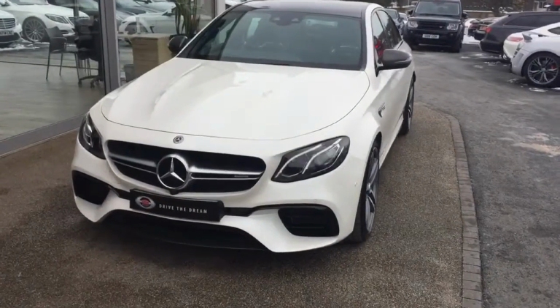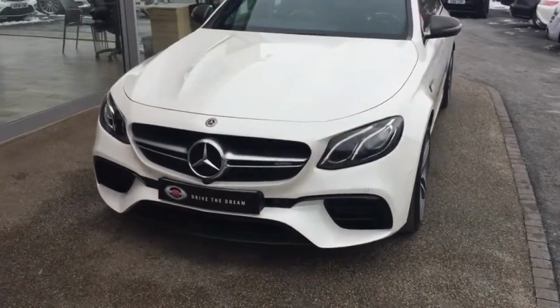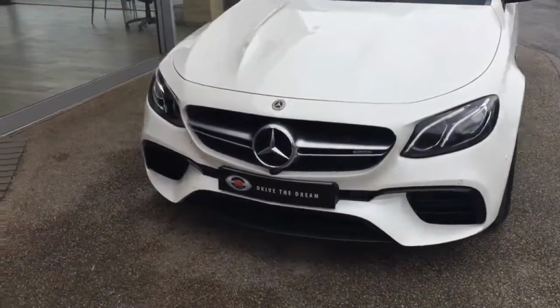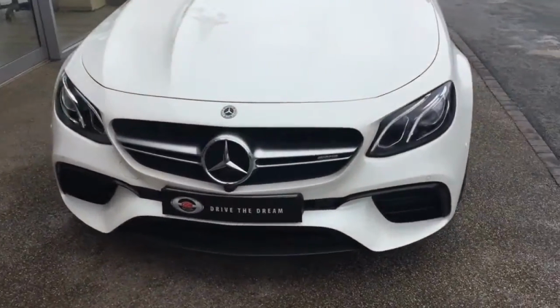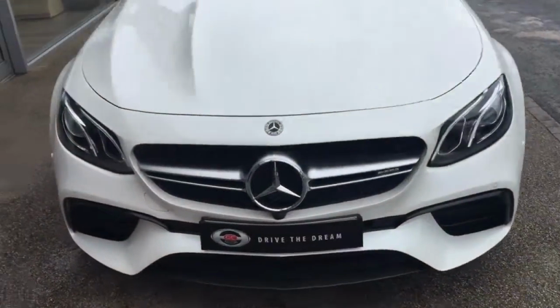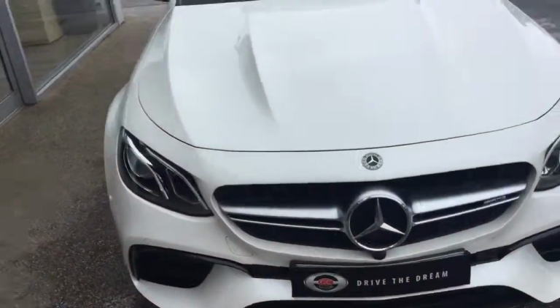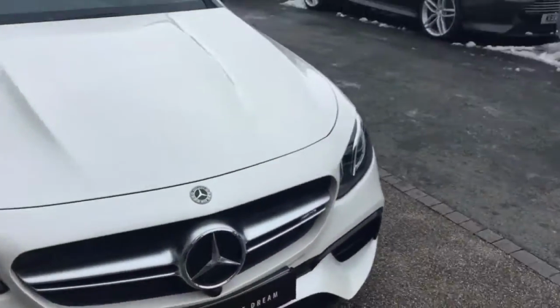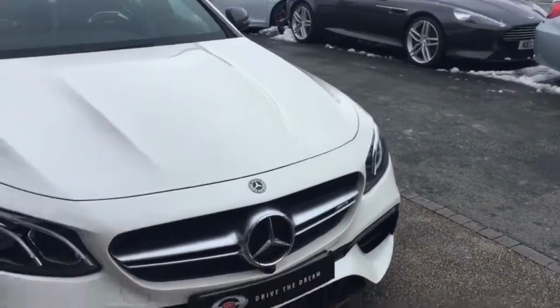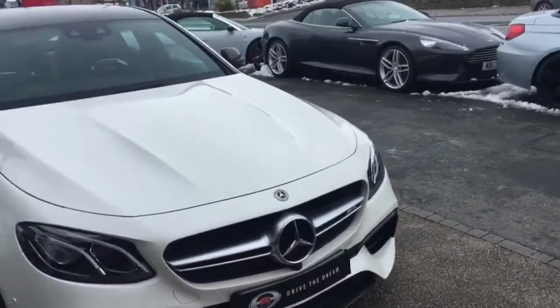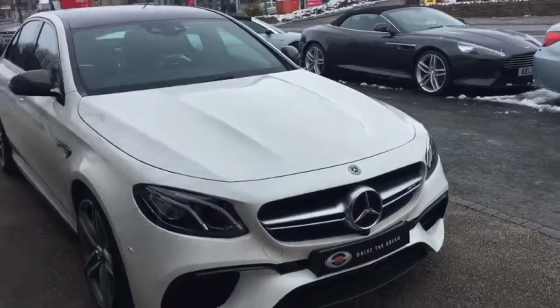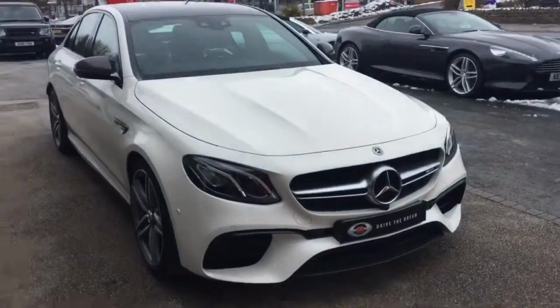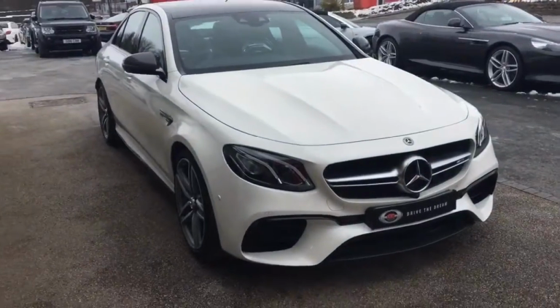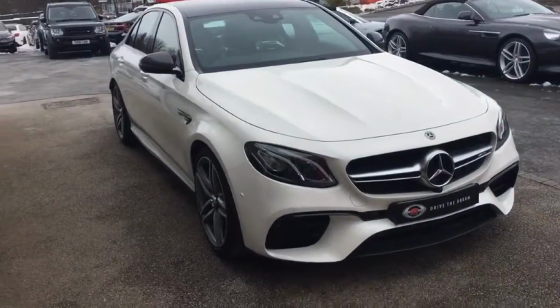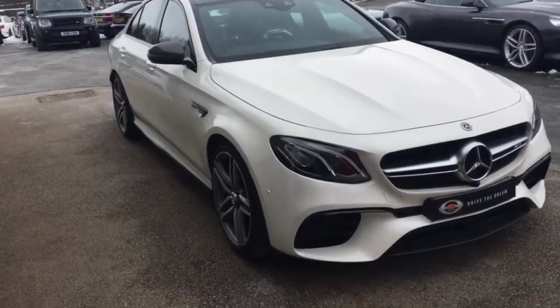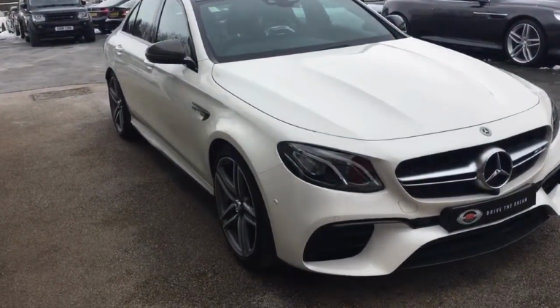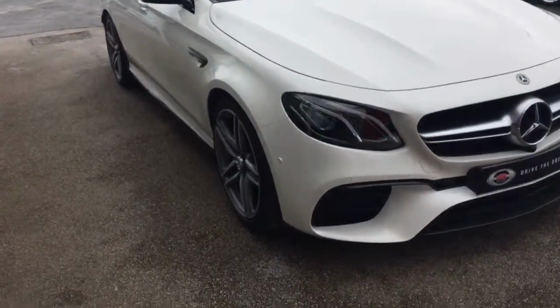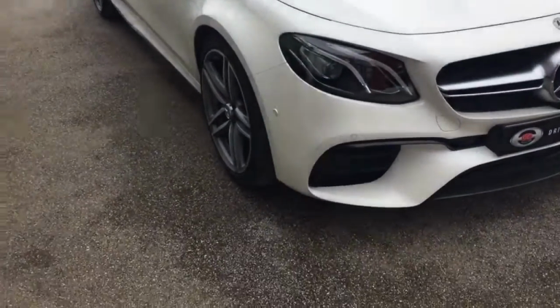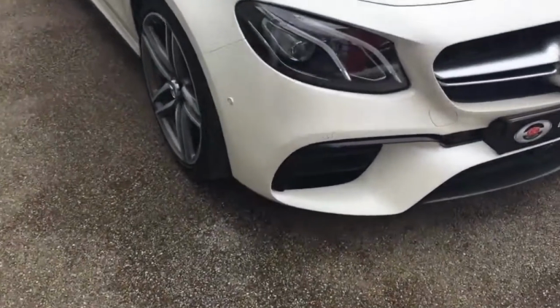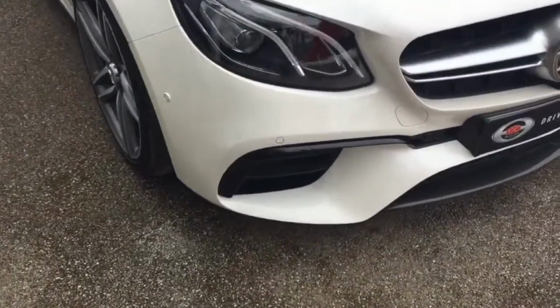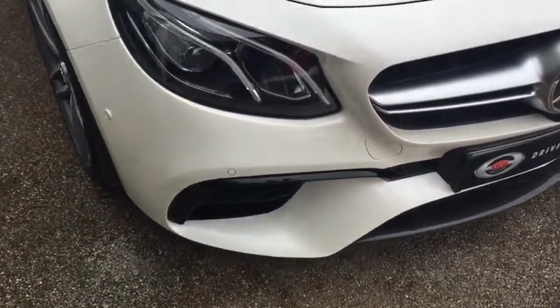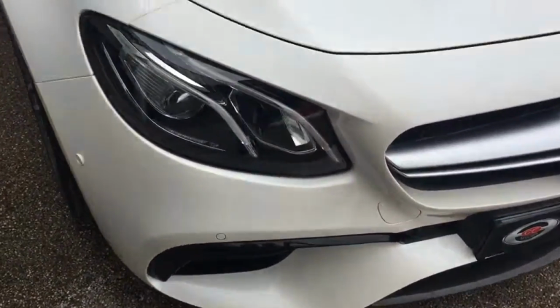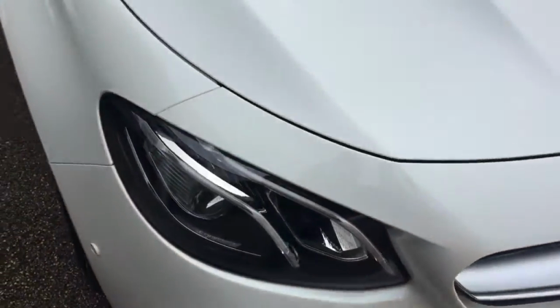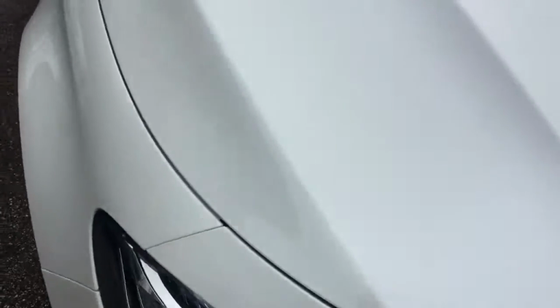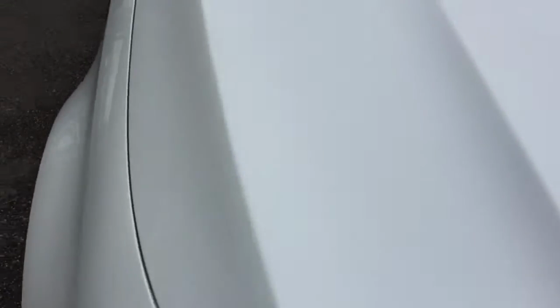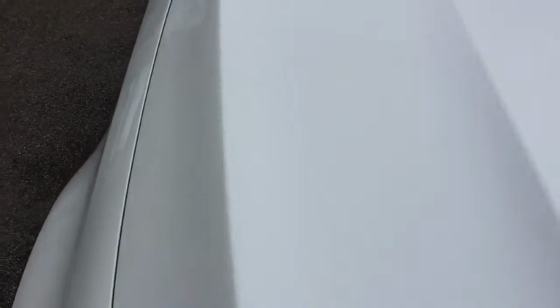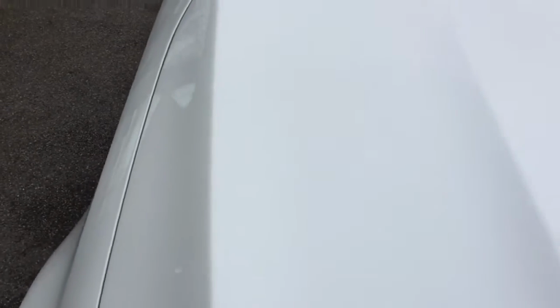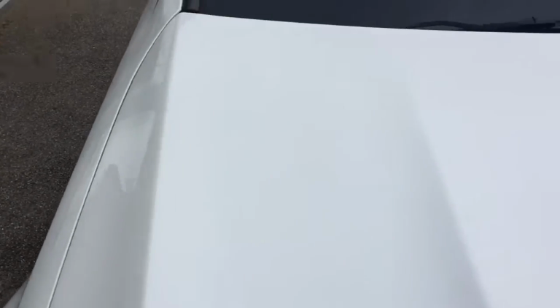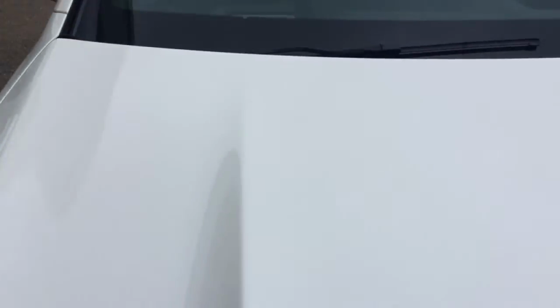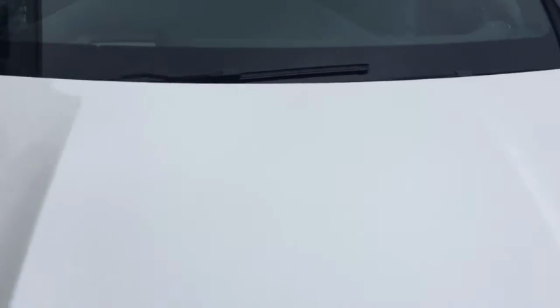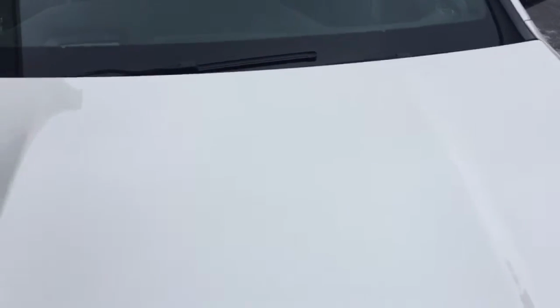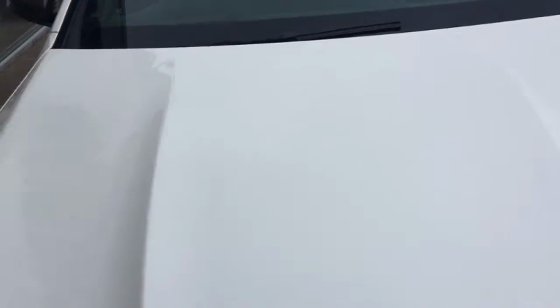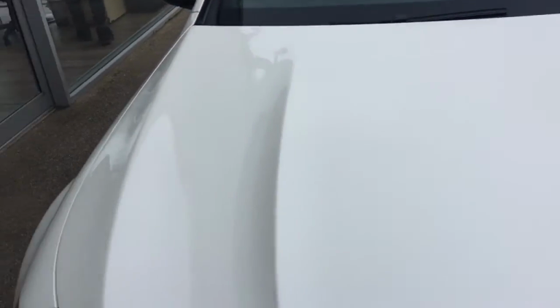Thank you for your enquiry here at GC Motors regarding the Mercedes E63. I'm just going to give you a quick tour around the car. It's in this white paintwork, this E-Class, and it's in really nice condition.